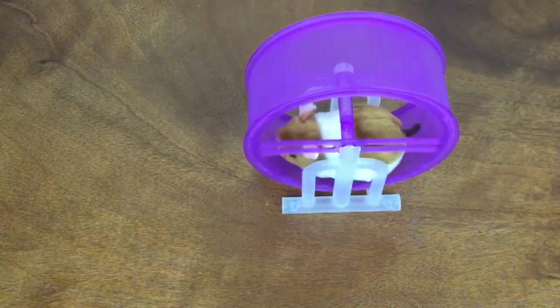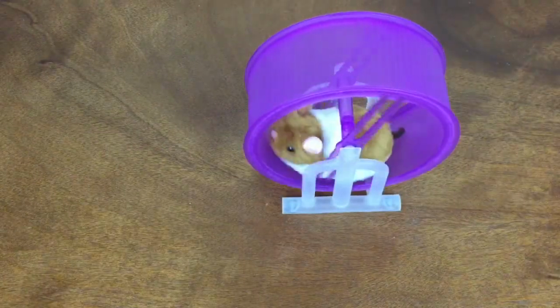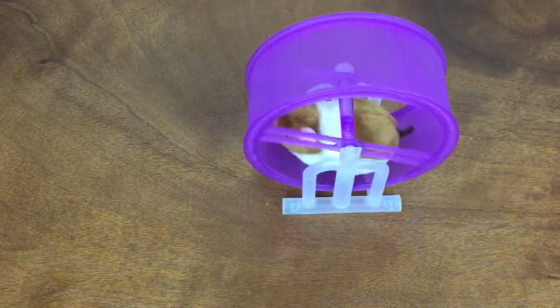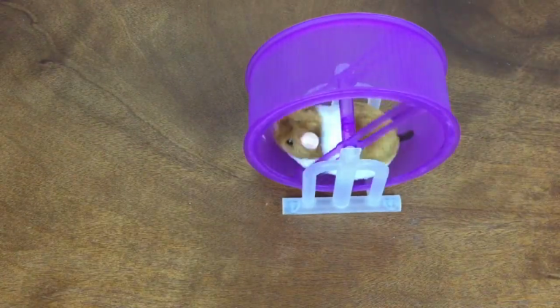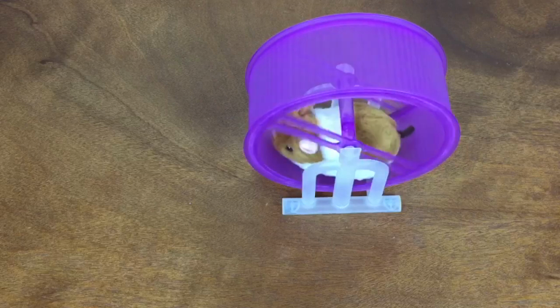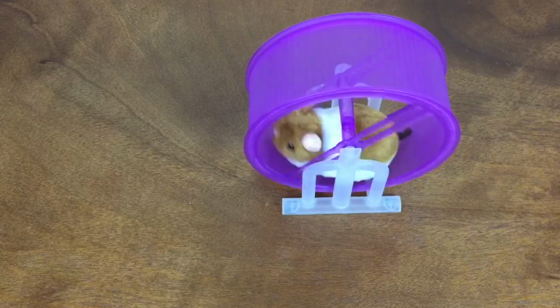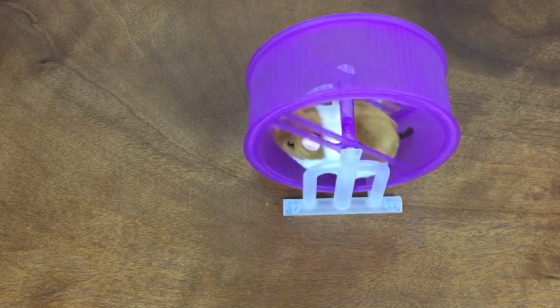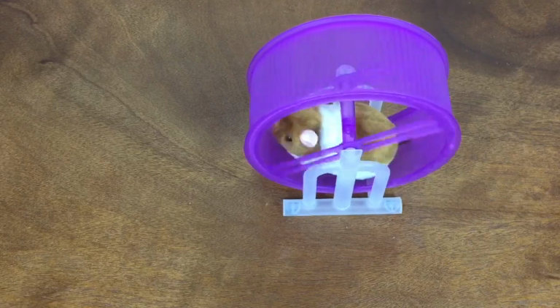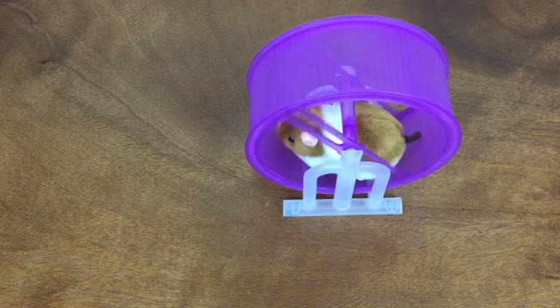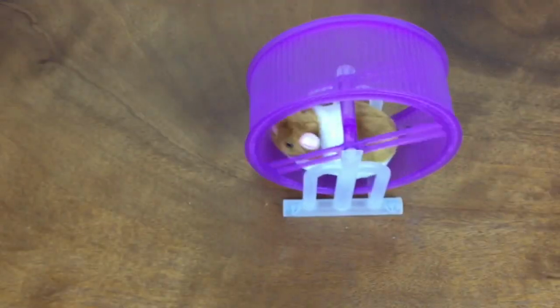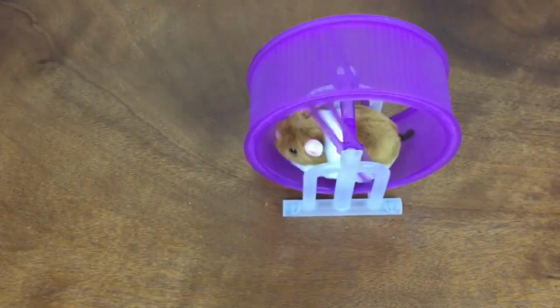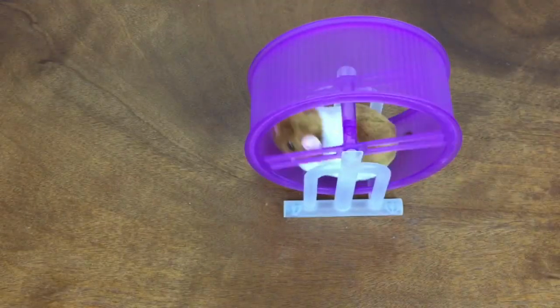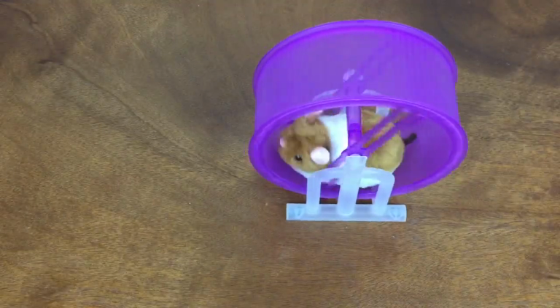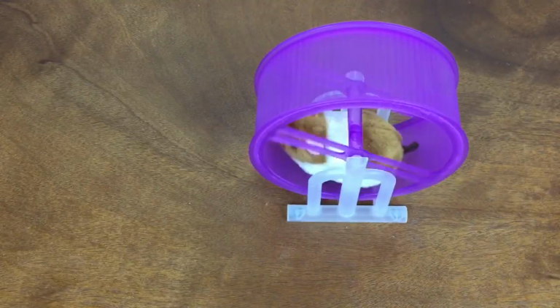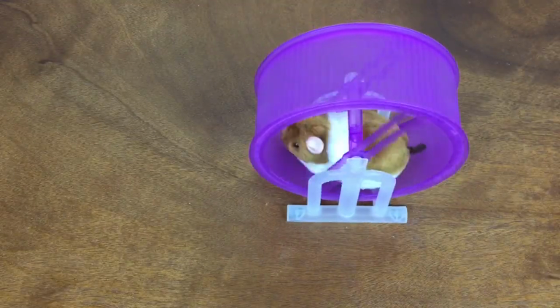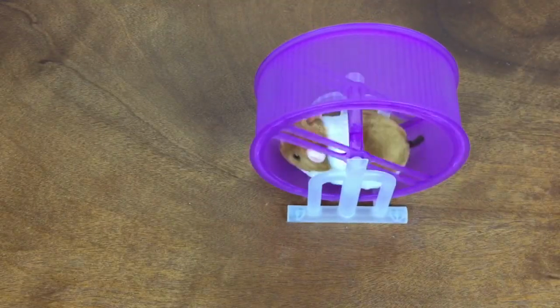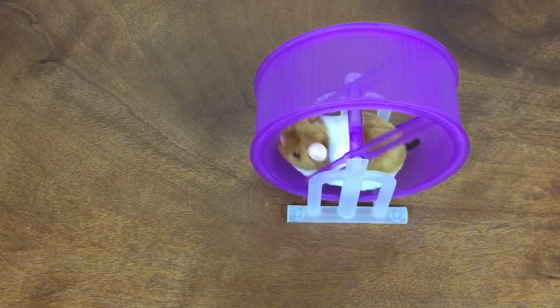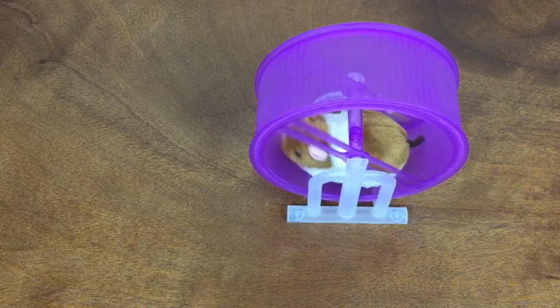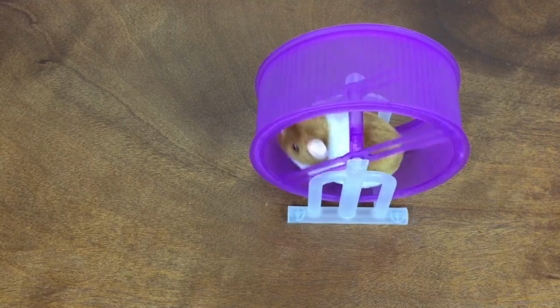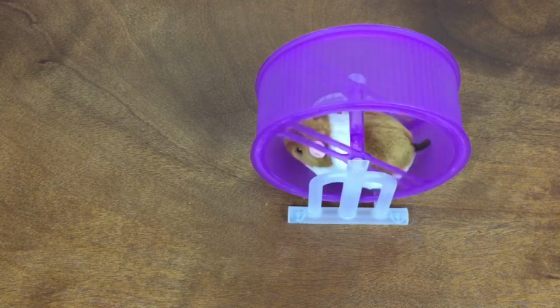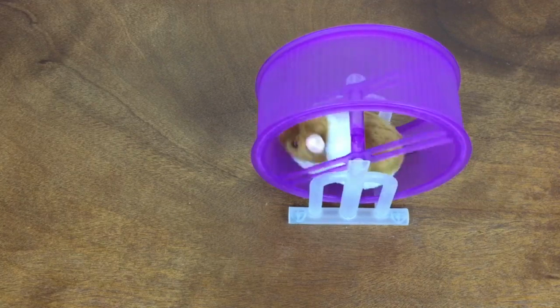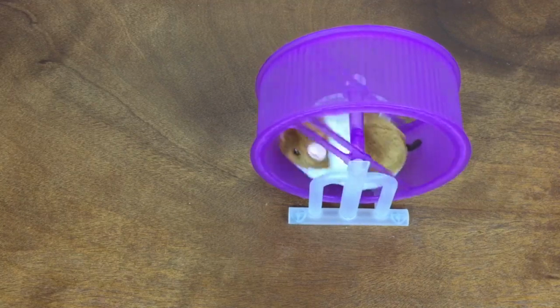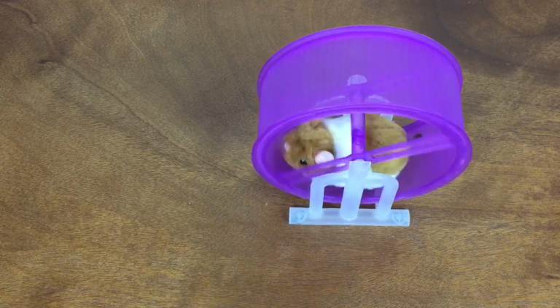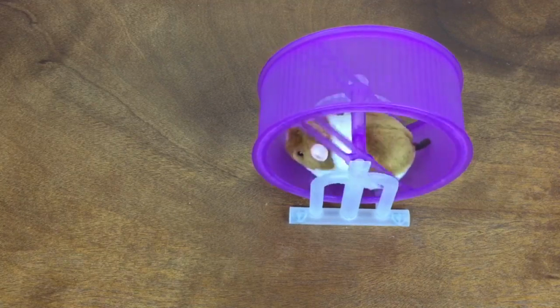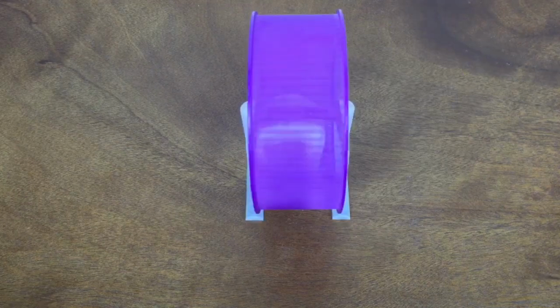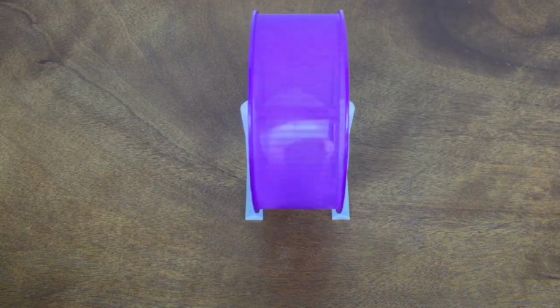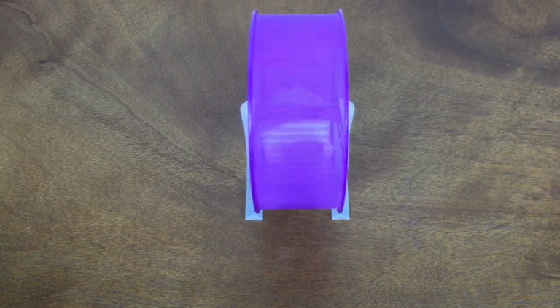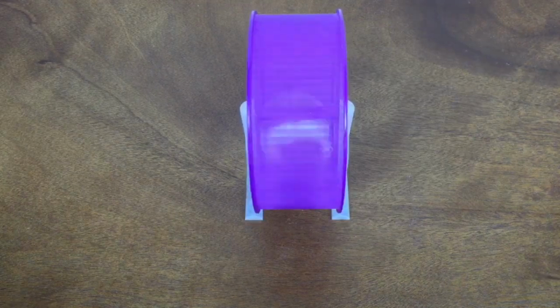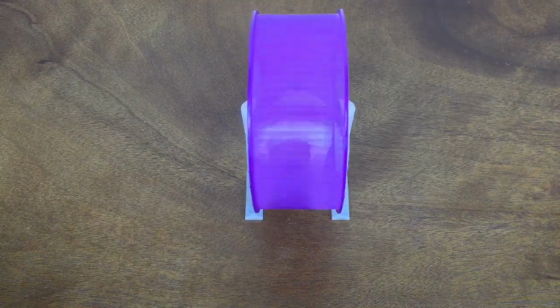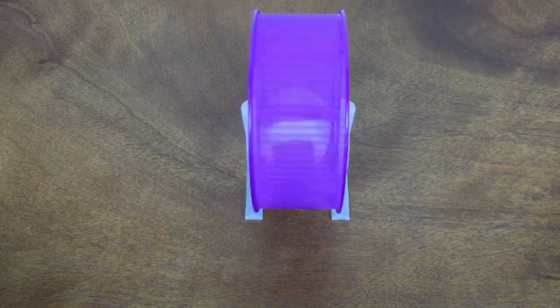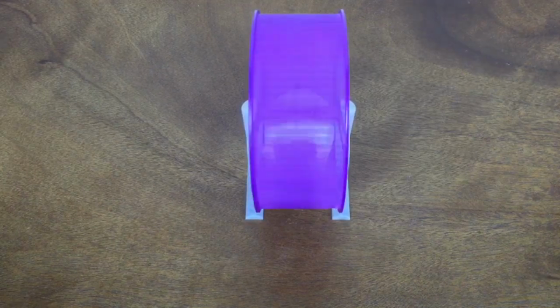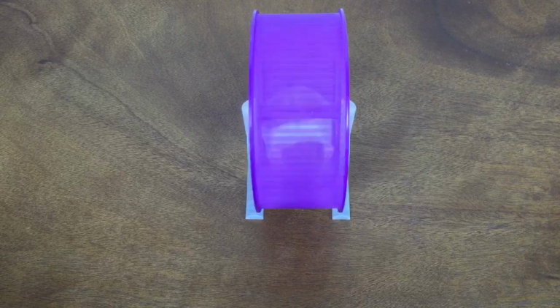It actually works pretty well. It is a little bit noisy, but it's not too bad — you can hear the motor. And here it is running from a front view.